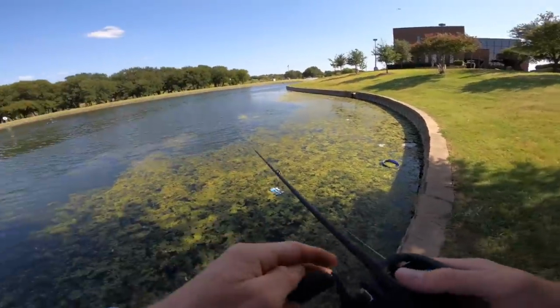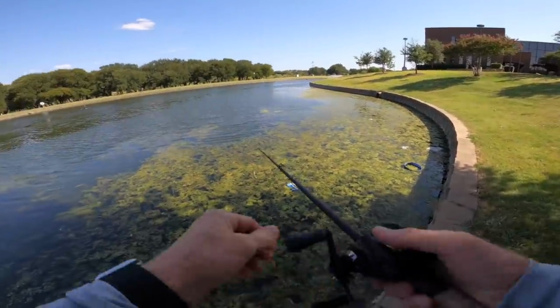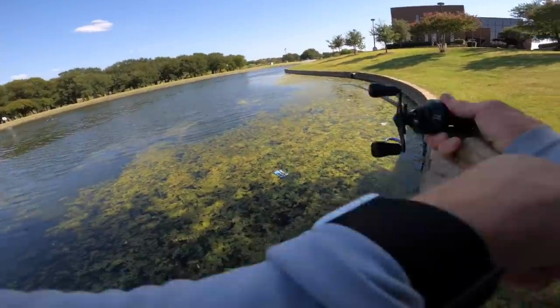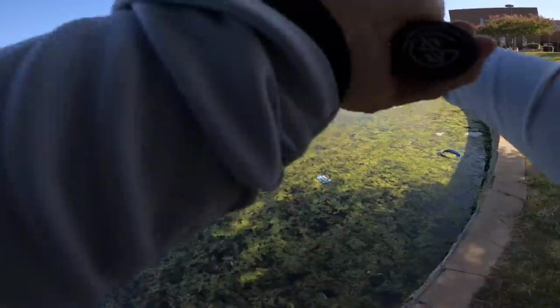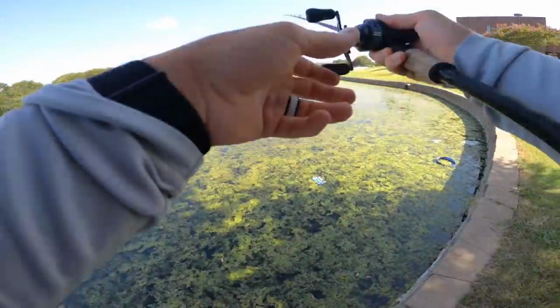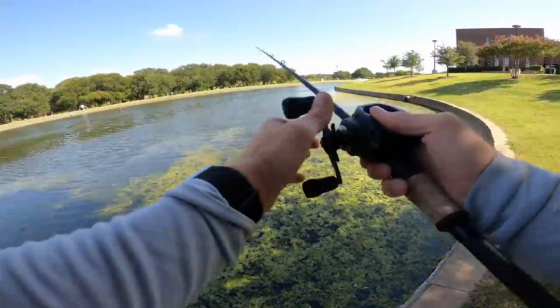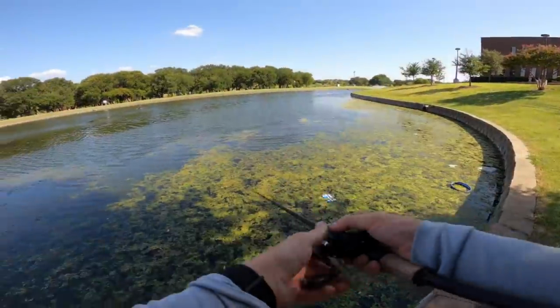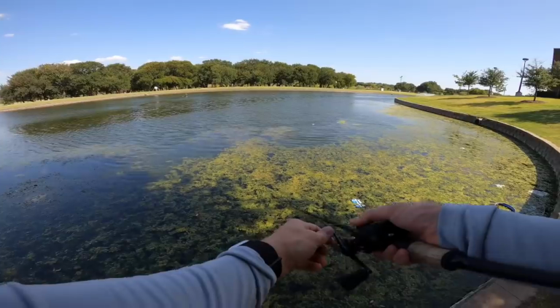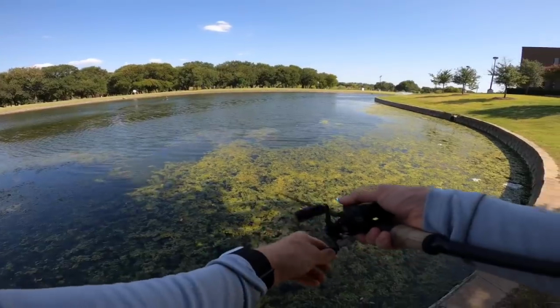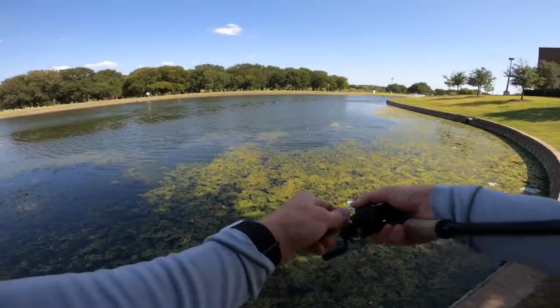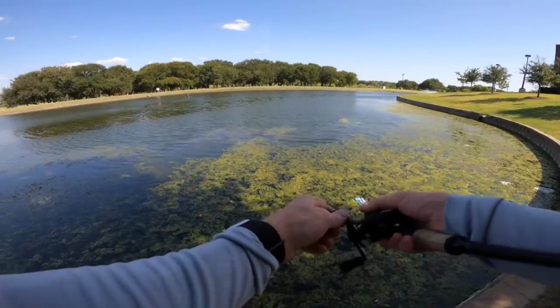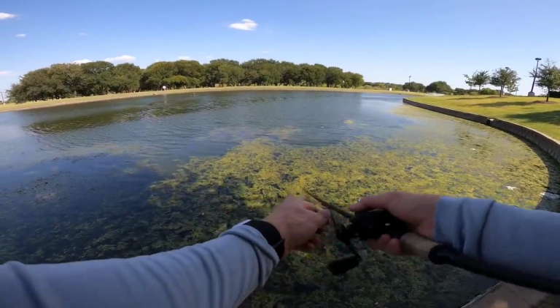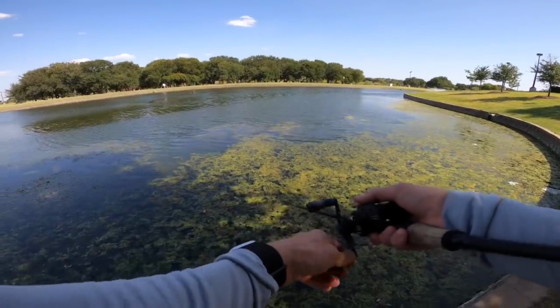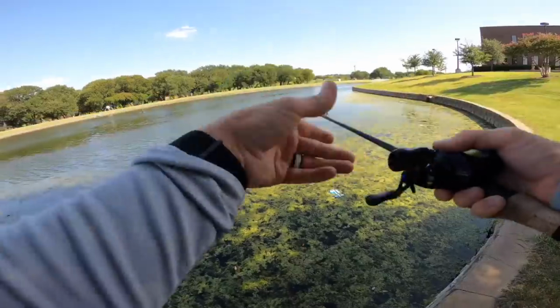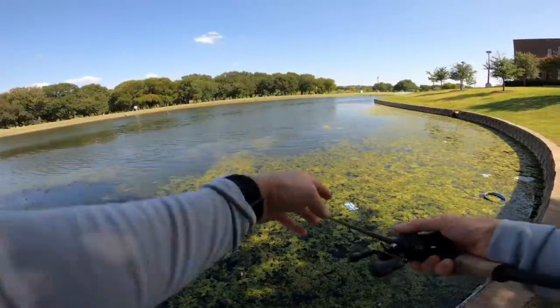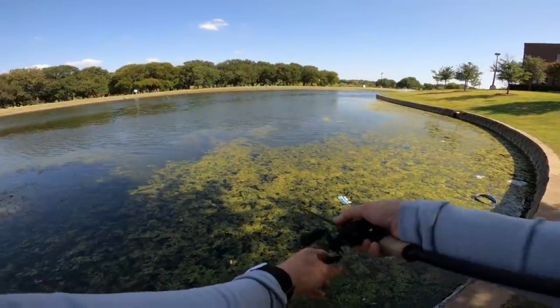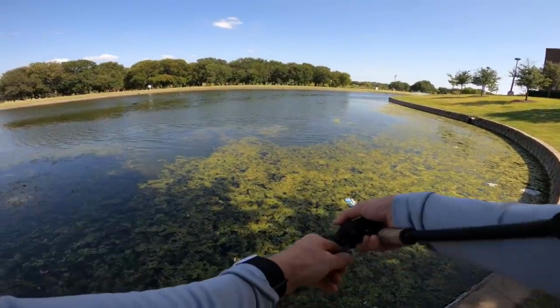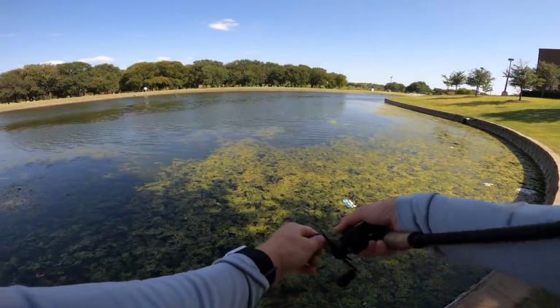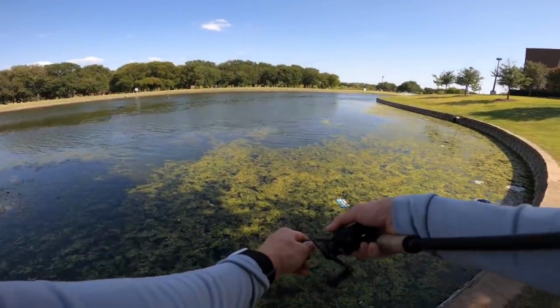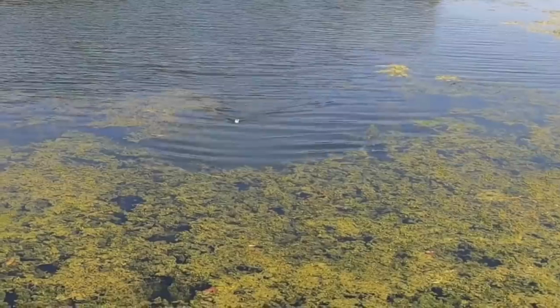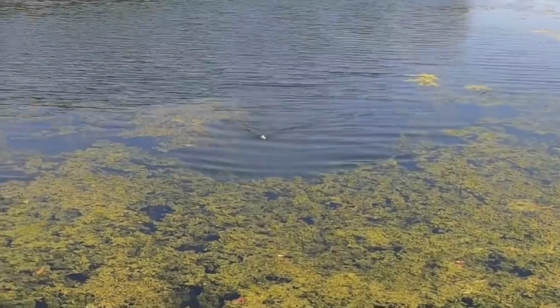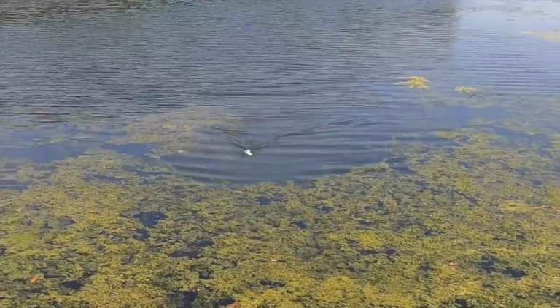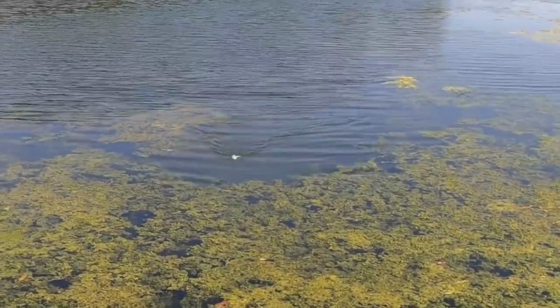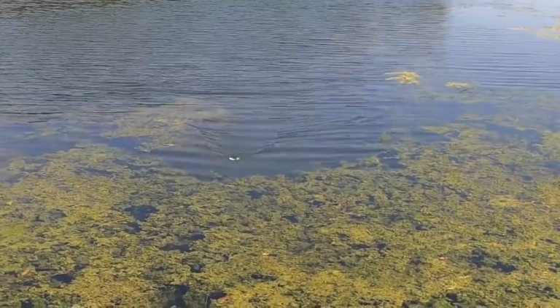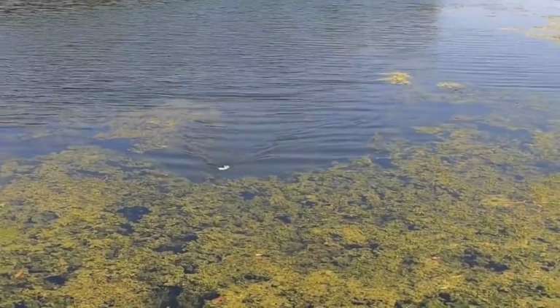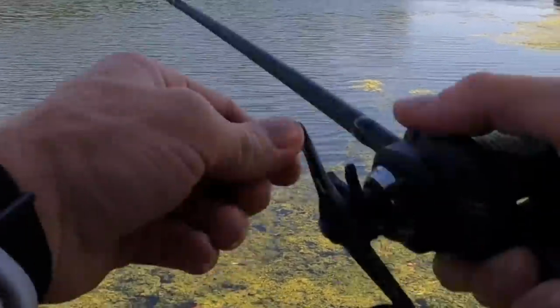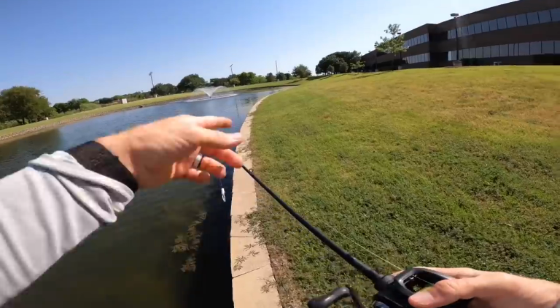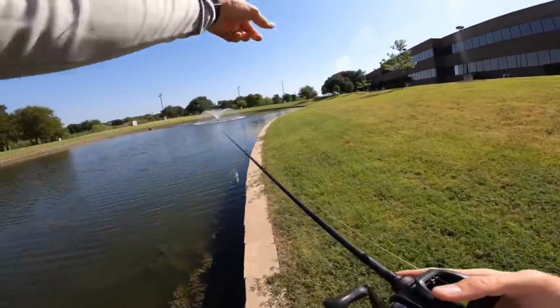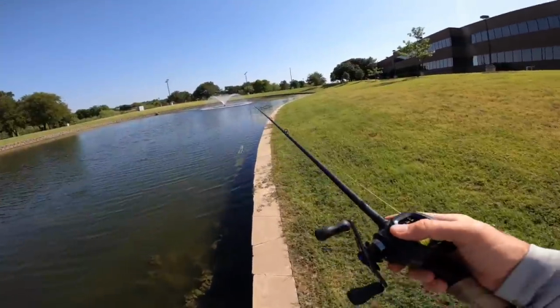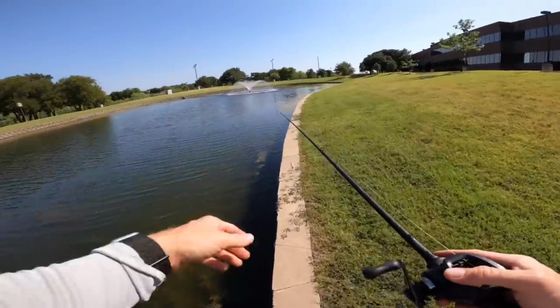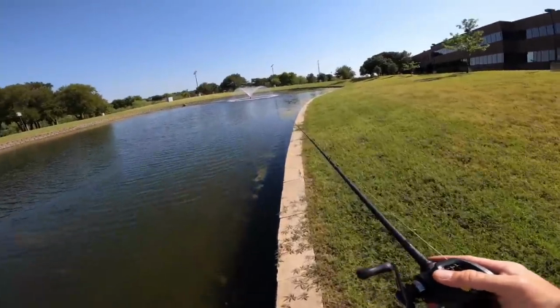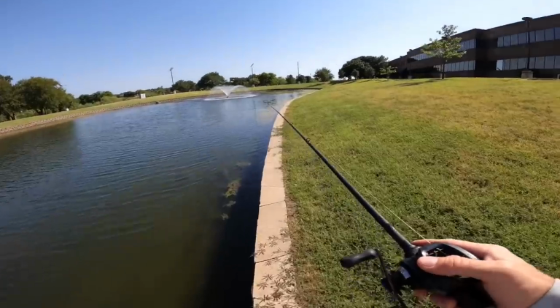You really want to fish all these openings in the grass. What will happen is — let's say you're working it into the target zone, really popping it and moving some water — once you get into an opening you can also walk the frog and keep it in the strike zone longer. The grass gets real thick over here; this might be a good opportunity.